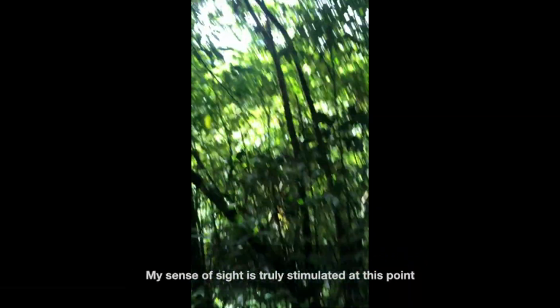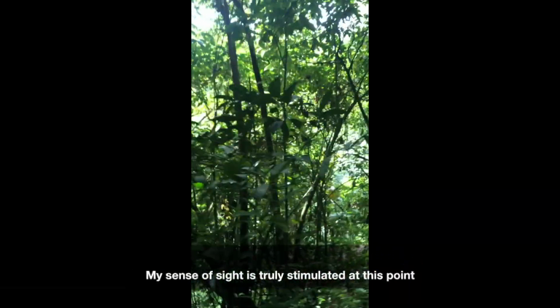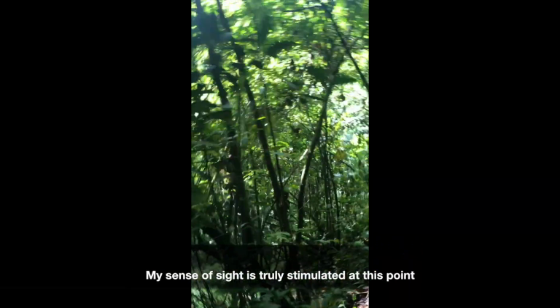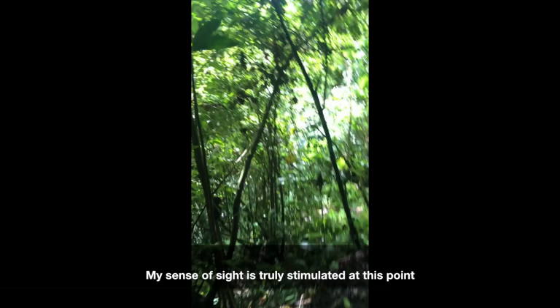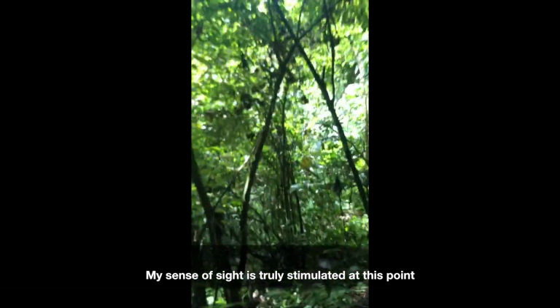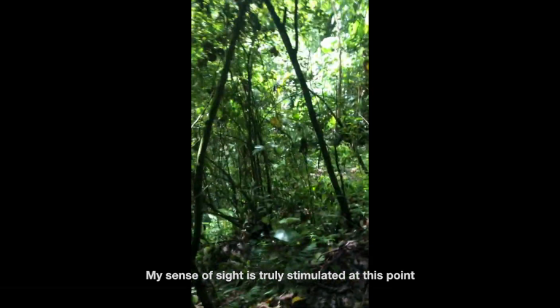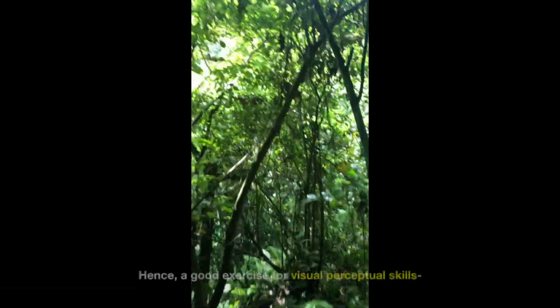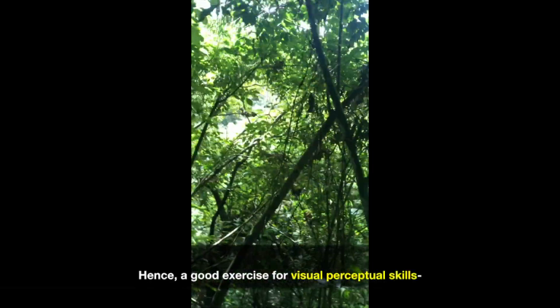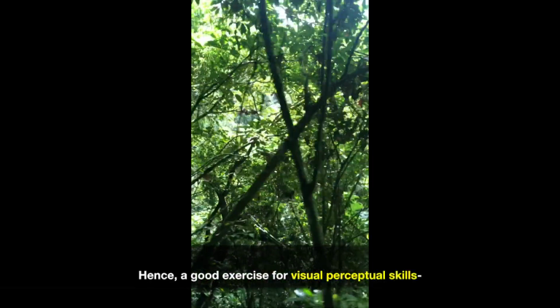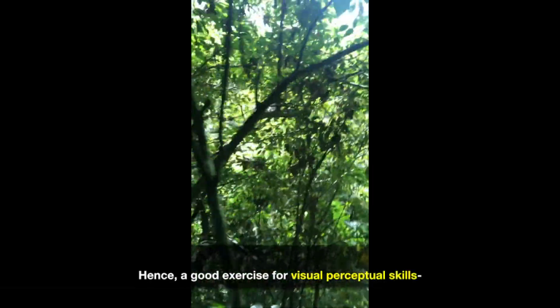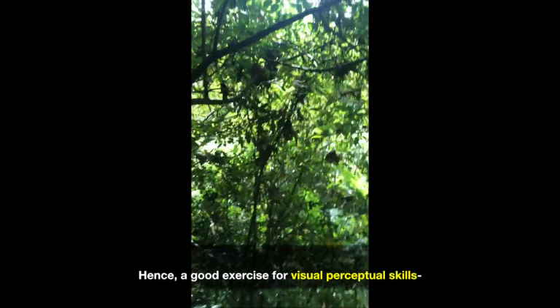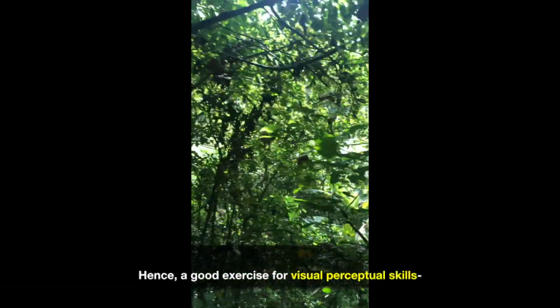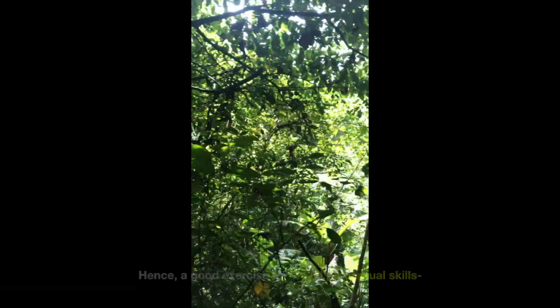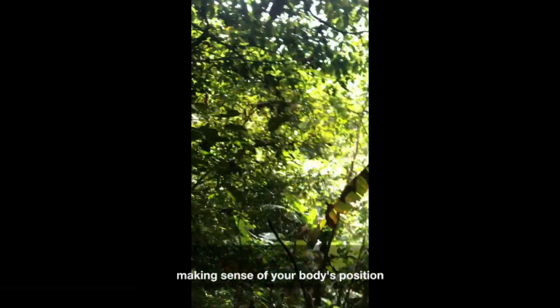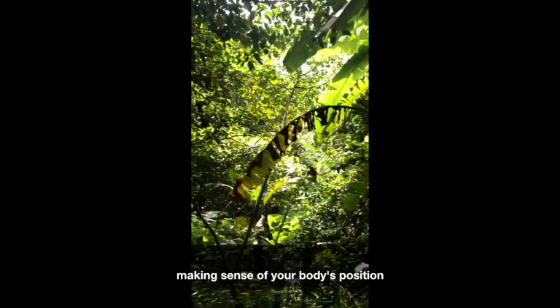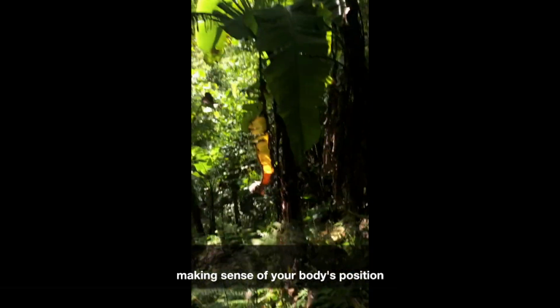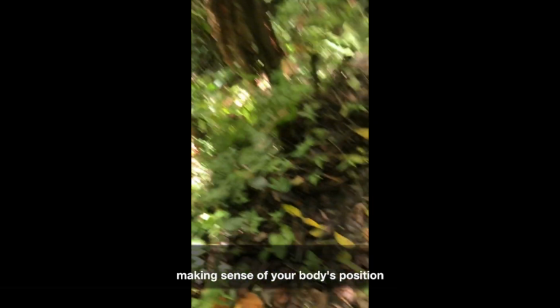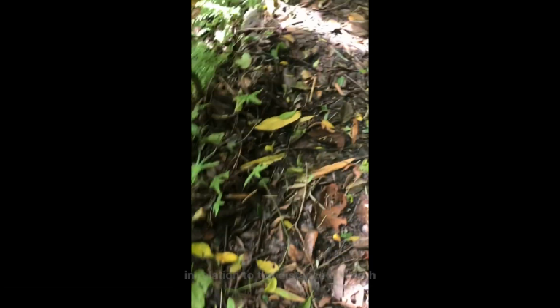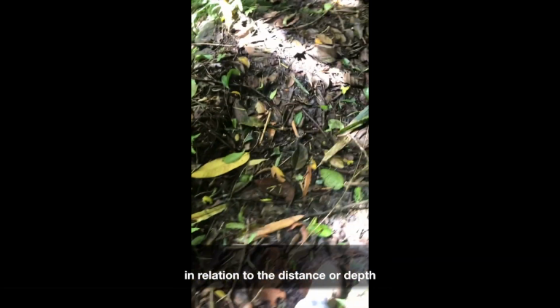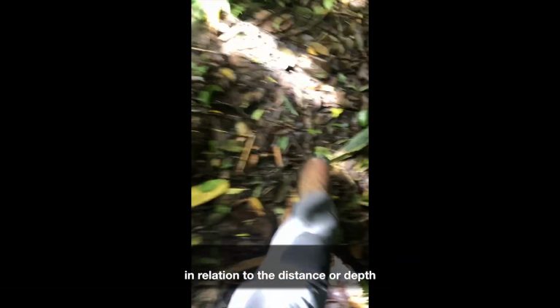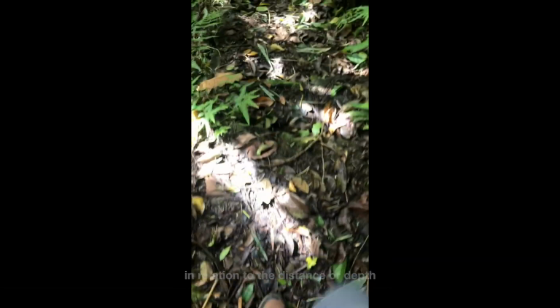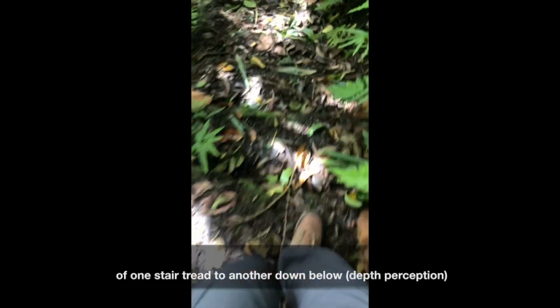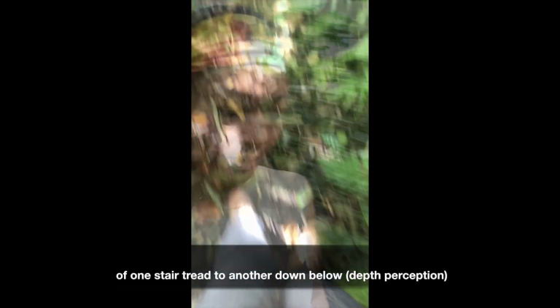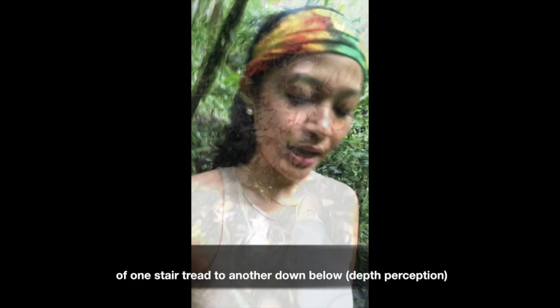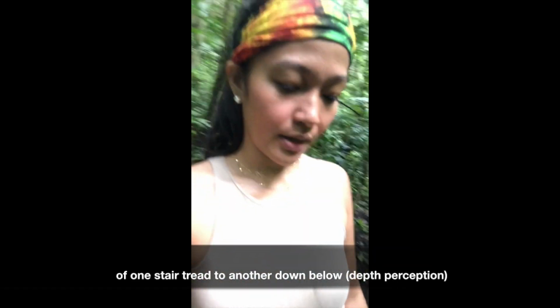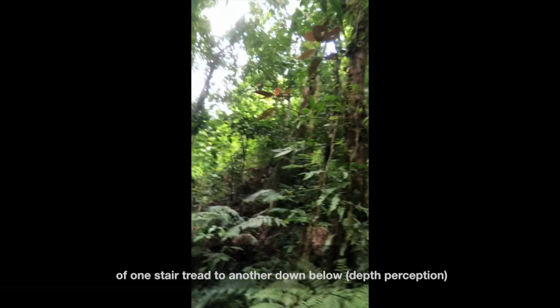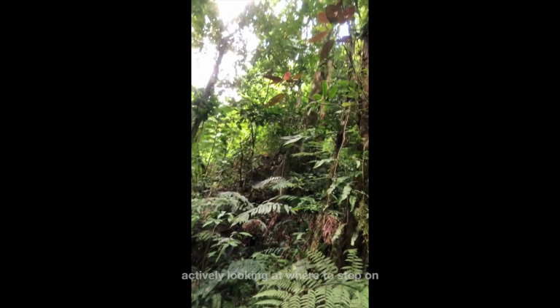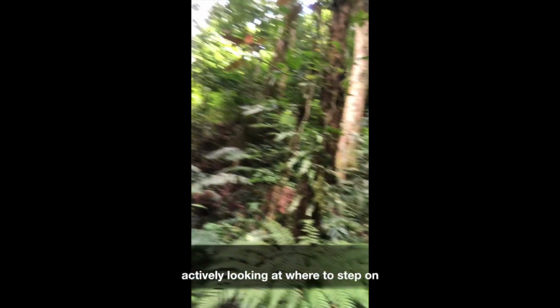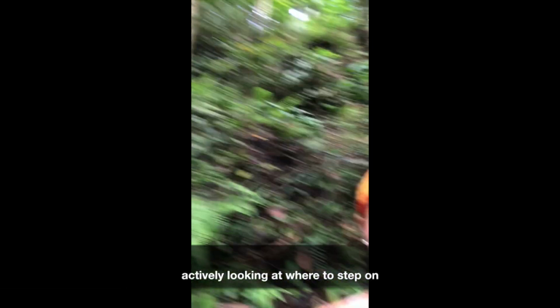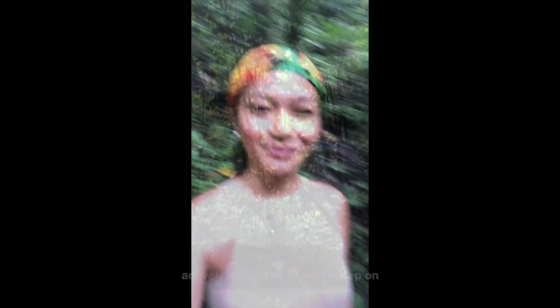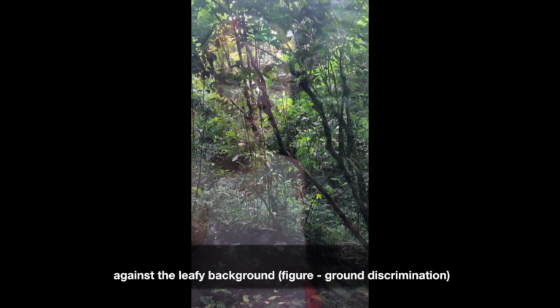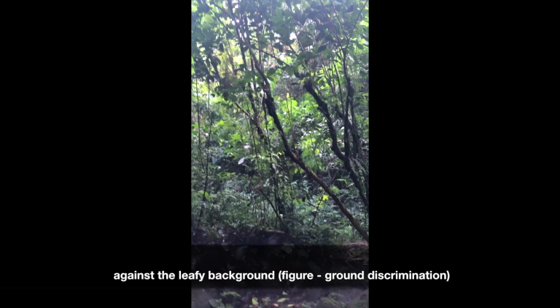My sense of sight is truly stimulated at this point, hence a good exercise for visual perceptual skills — making sense of your body's position in relation to the distance of one stair tread to another down below, actively looking at where to step on against the leafy background.